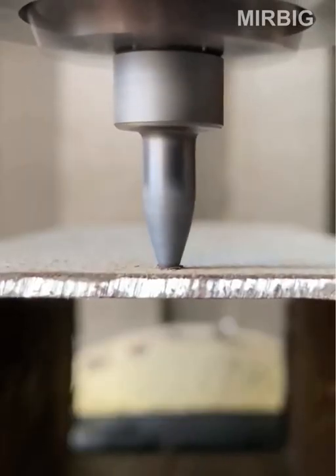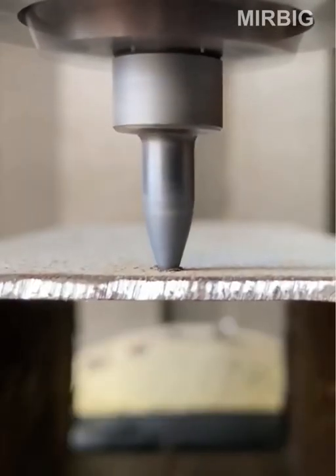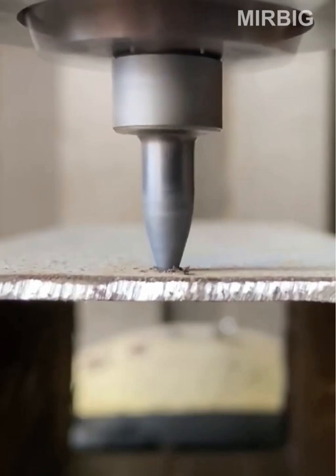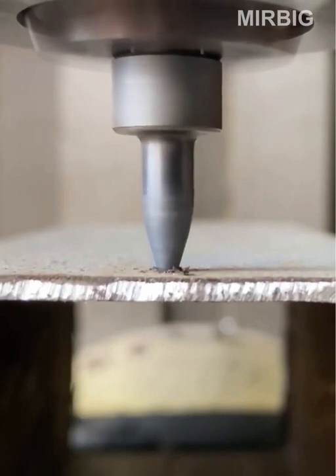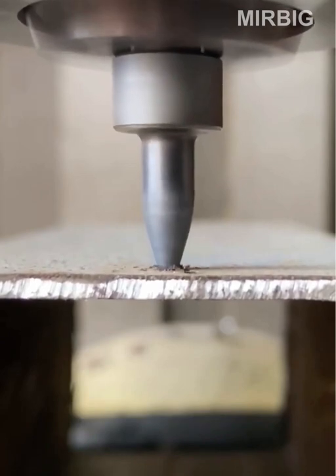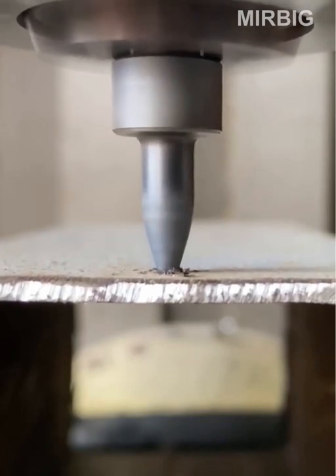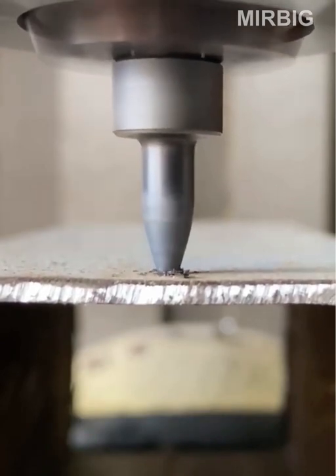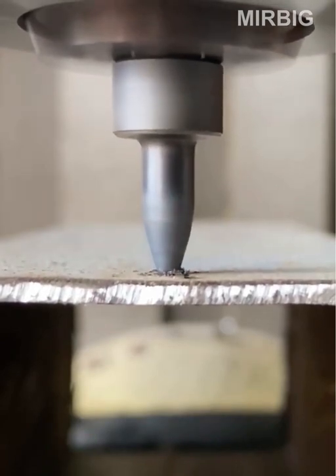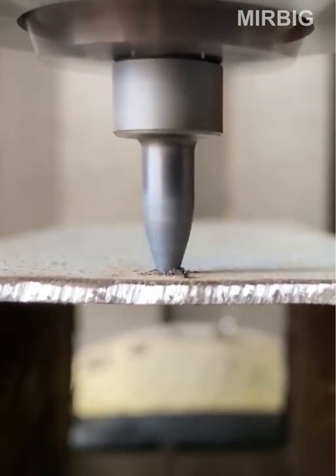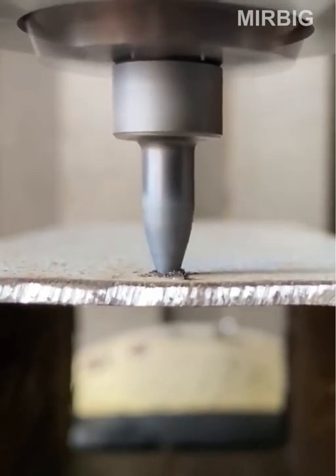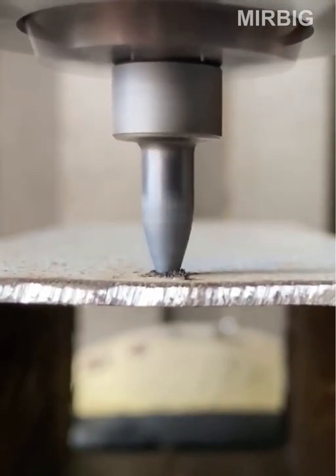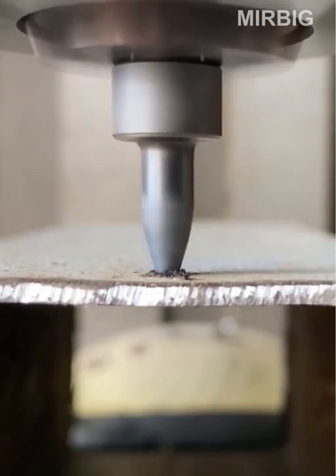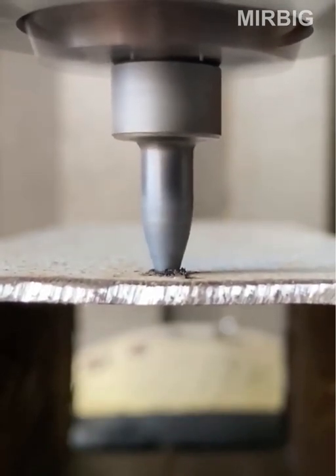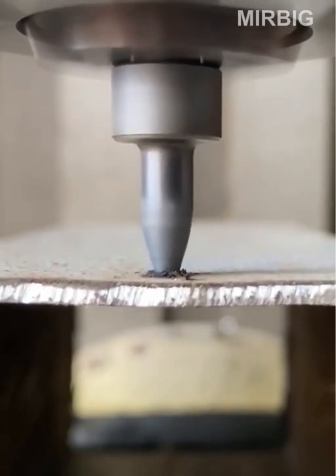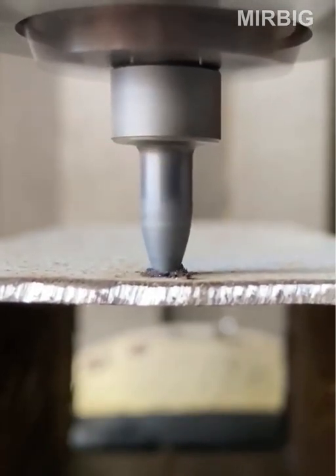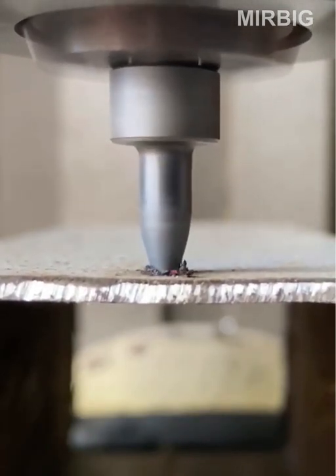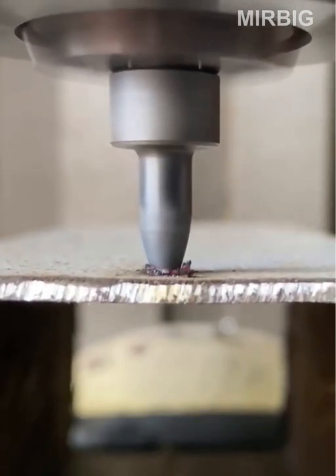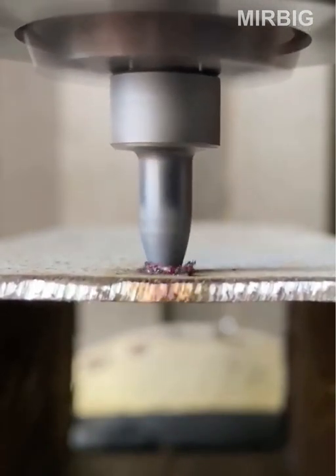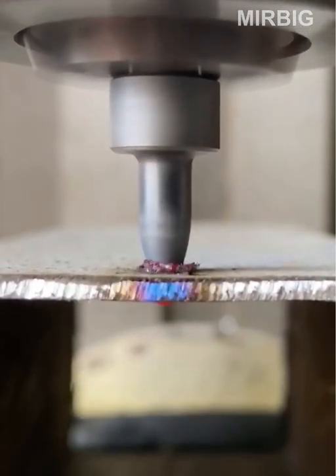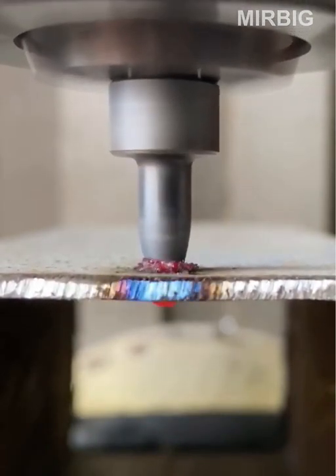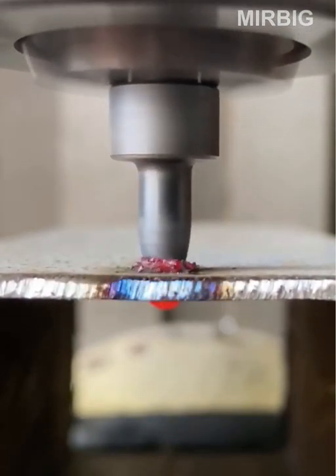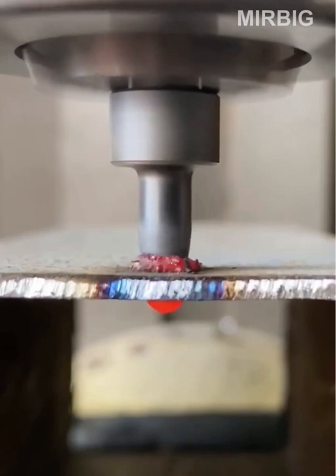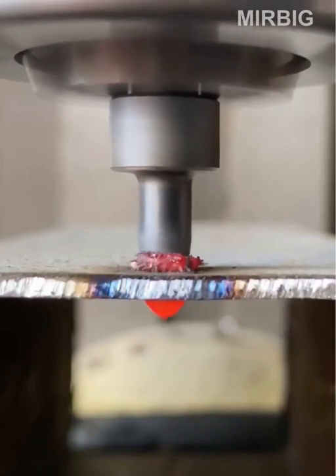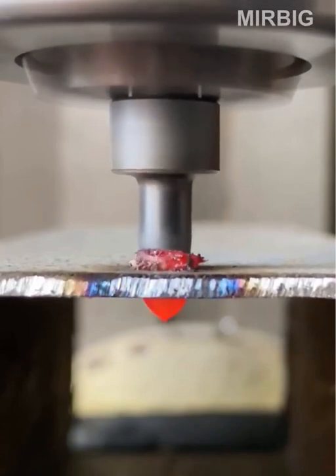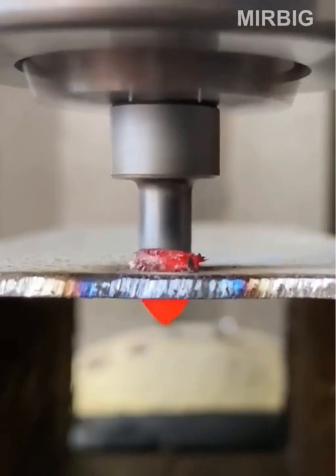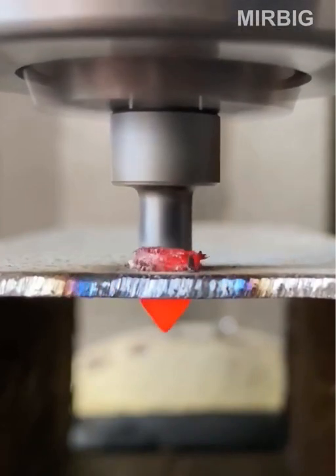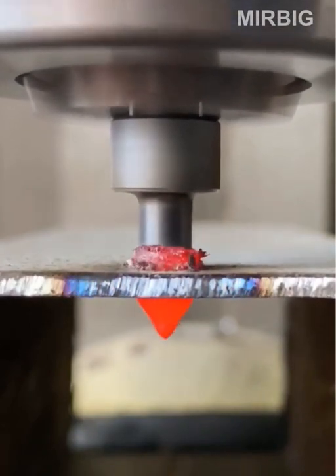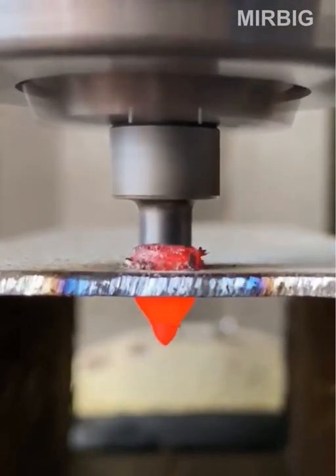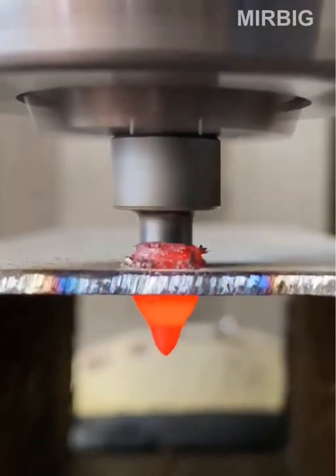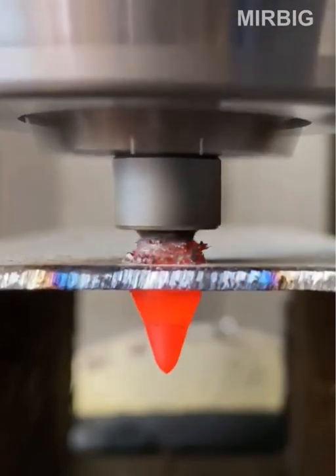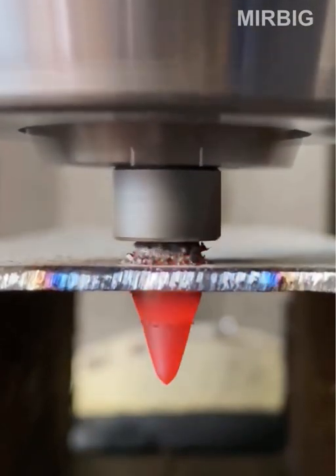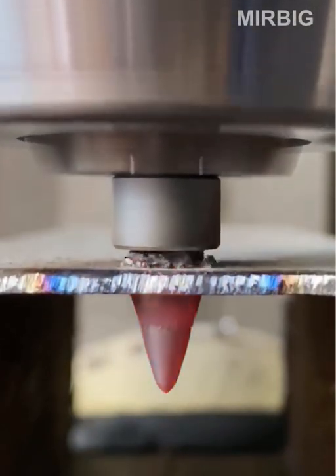Thermal drilling in action: due to the formation of the lower and upper collar during drilling, it is possible to thread a thin-walled workpiece.